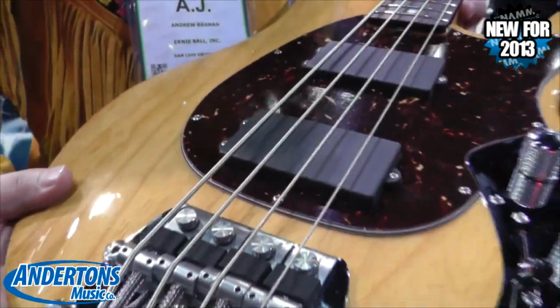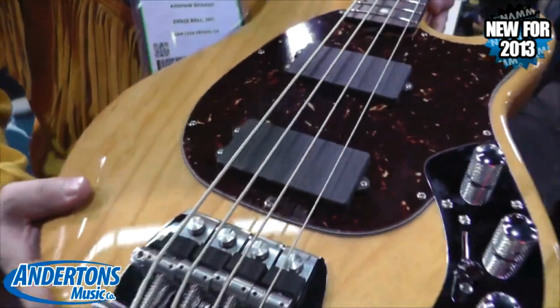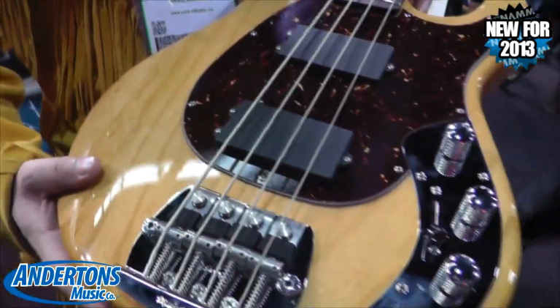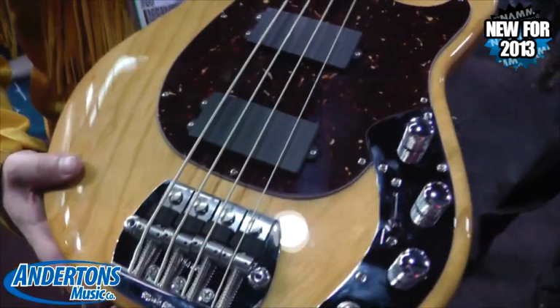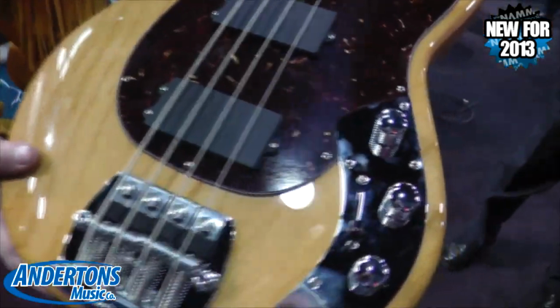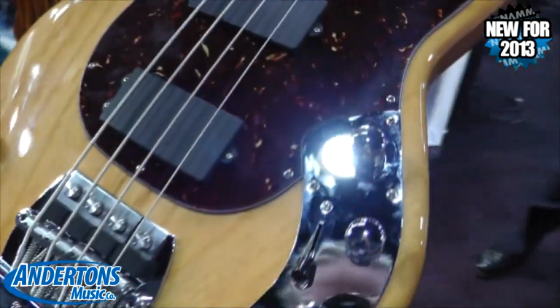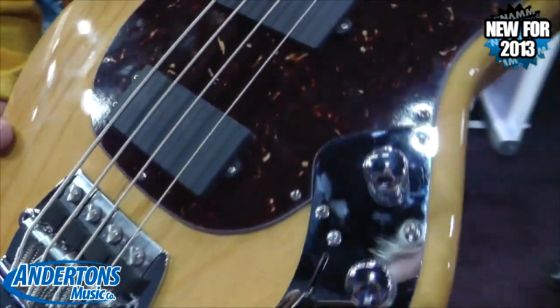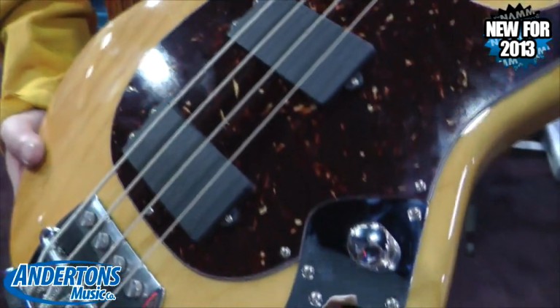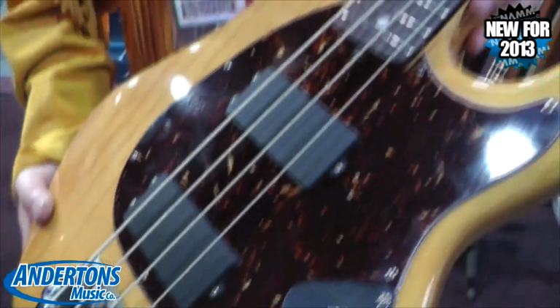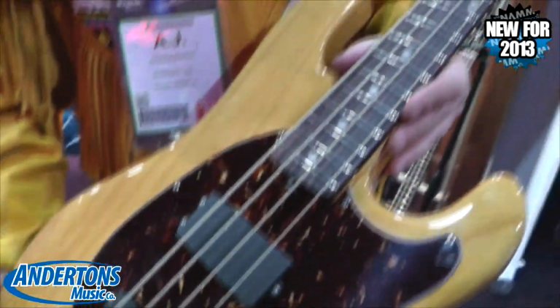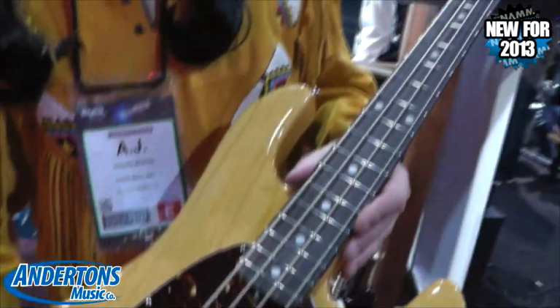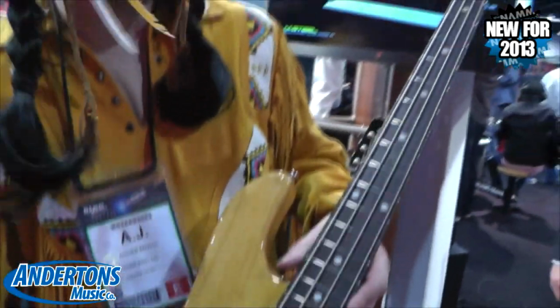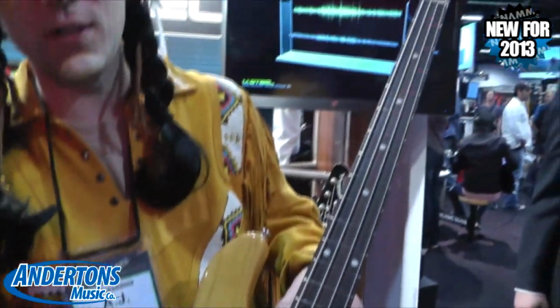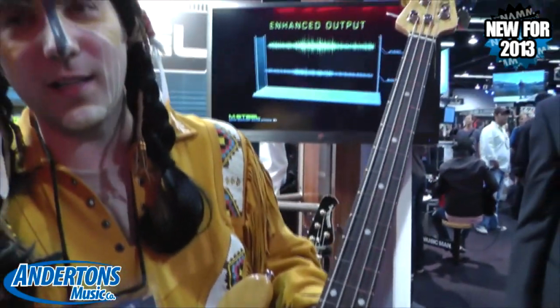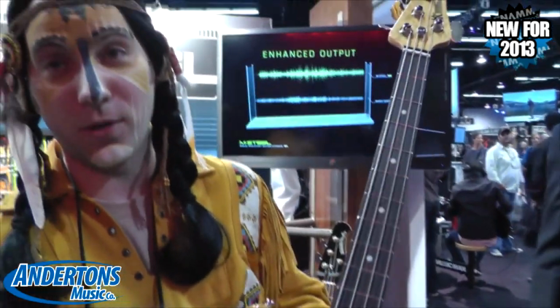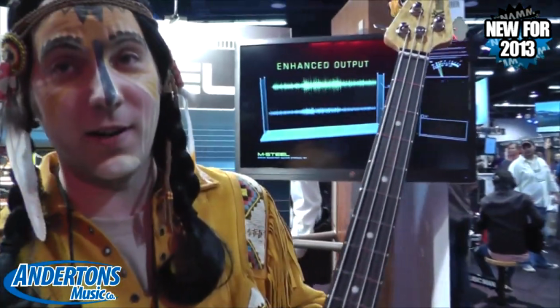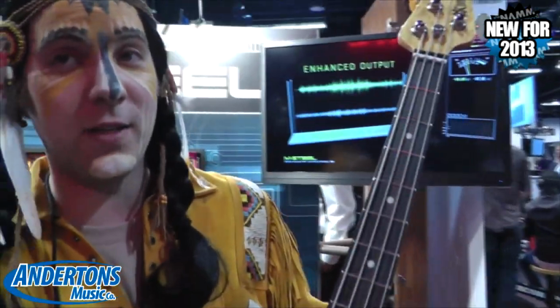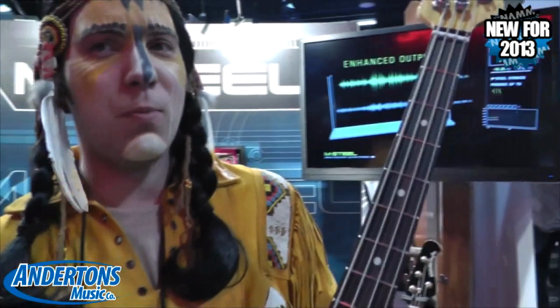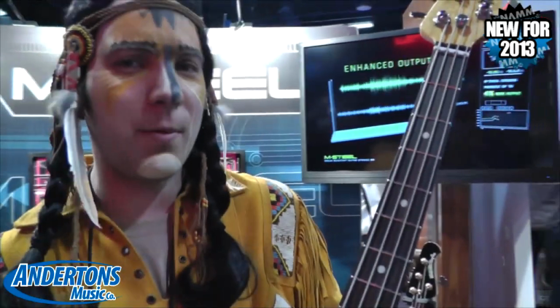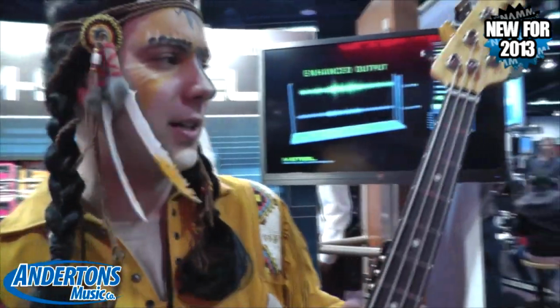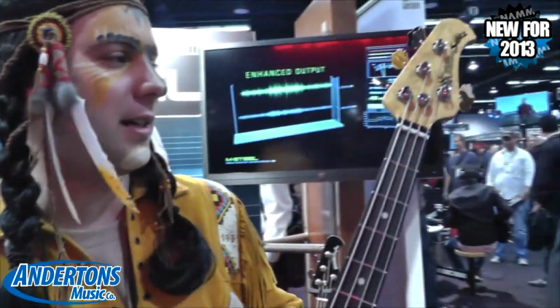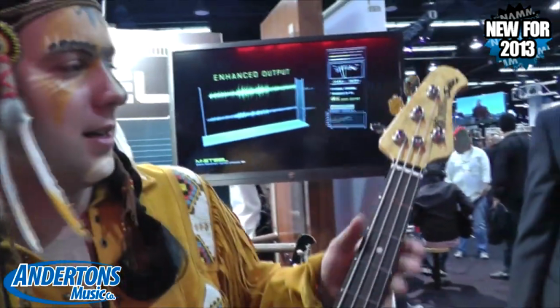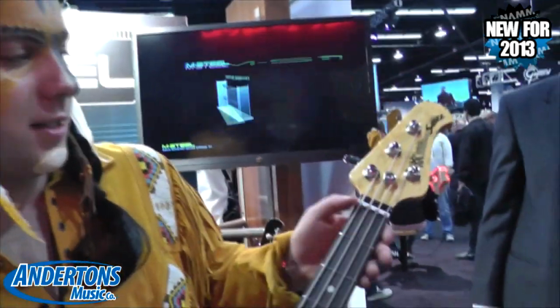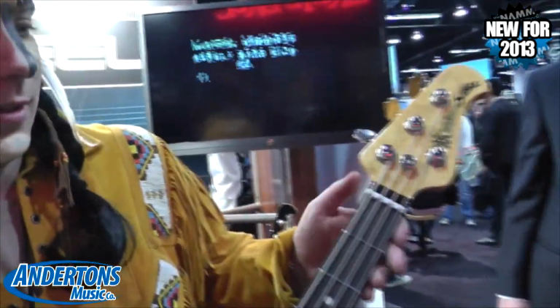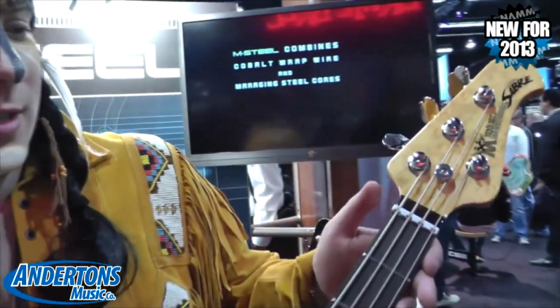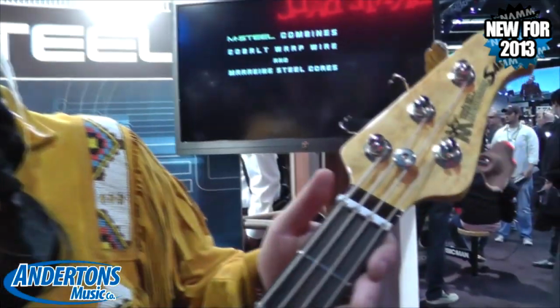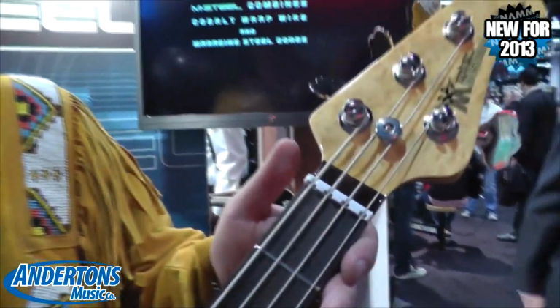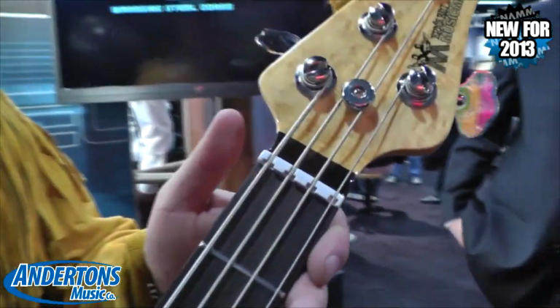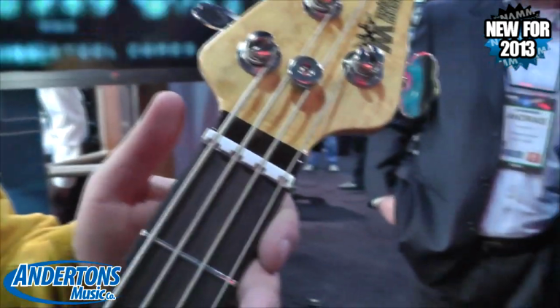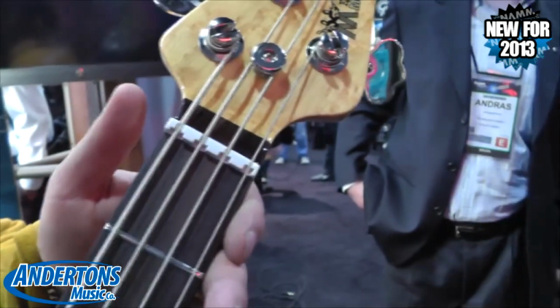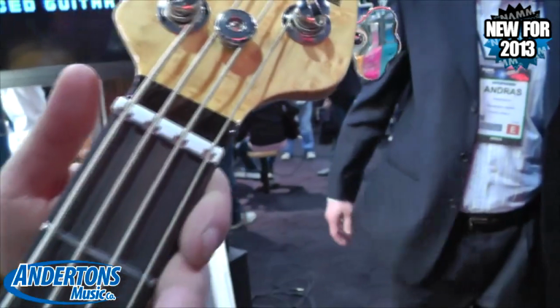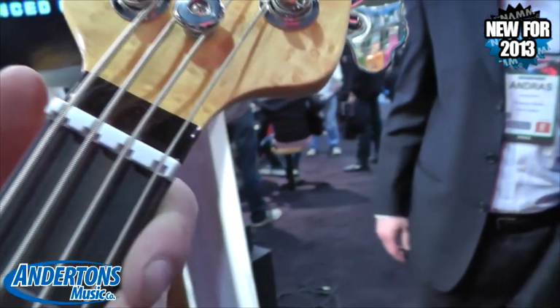Unlike the other basses in our classic collection, the classic Sabre features an 11-inch radius as opposed to a 7.5-inch — a more round, more vintage radius. Also, you'll see it's got a compensated nut, which is different than the other classic basses that we offer.